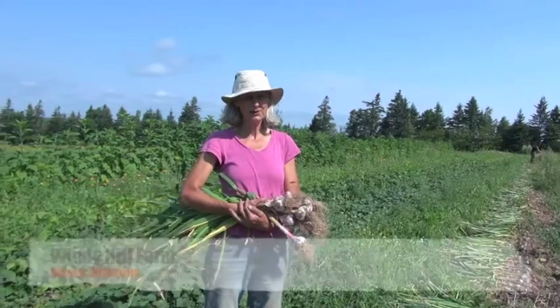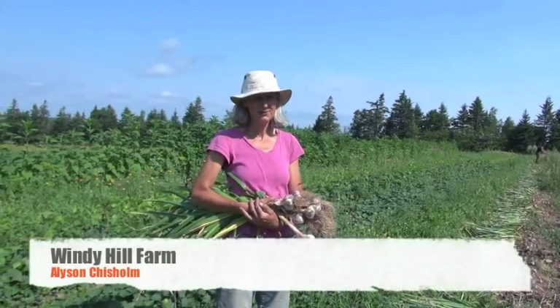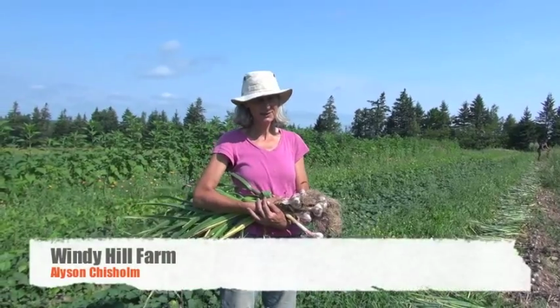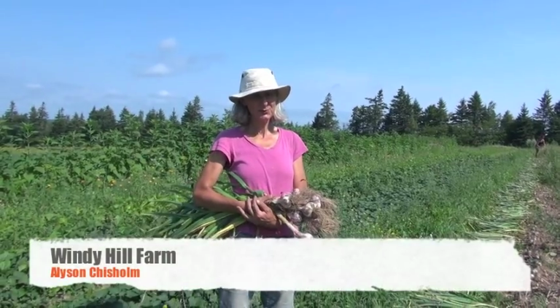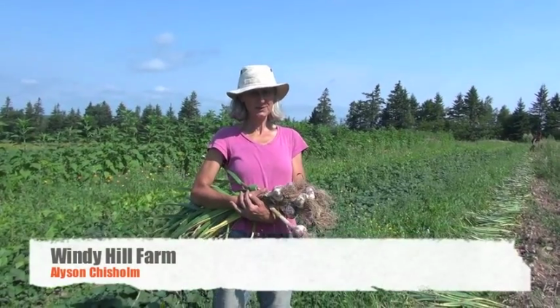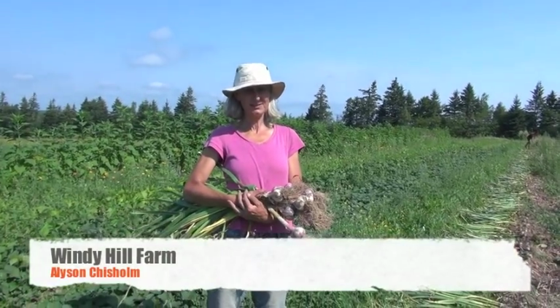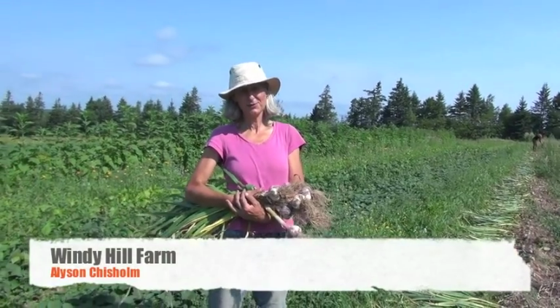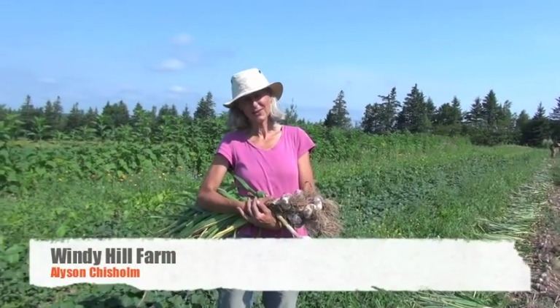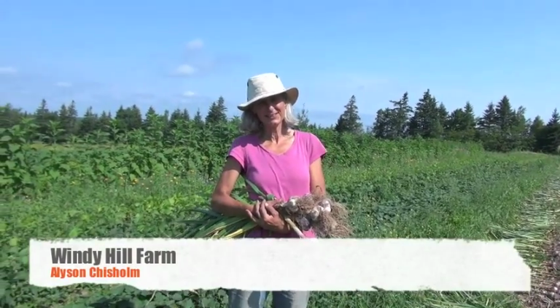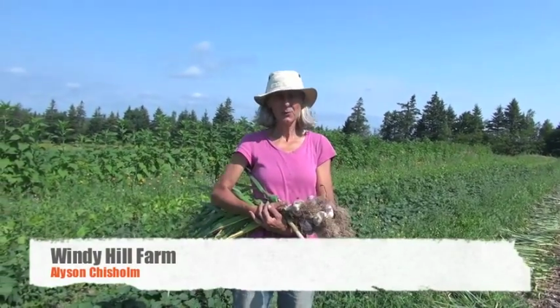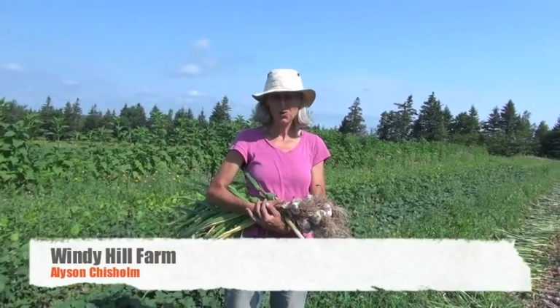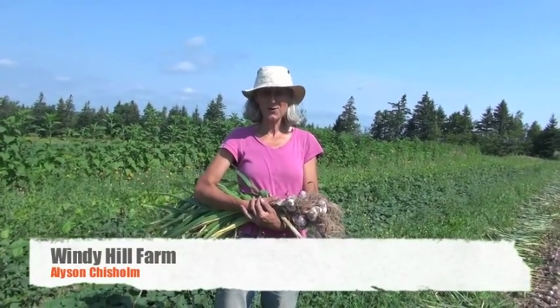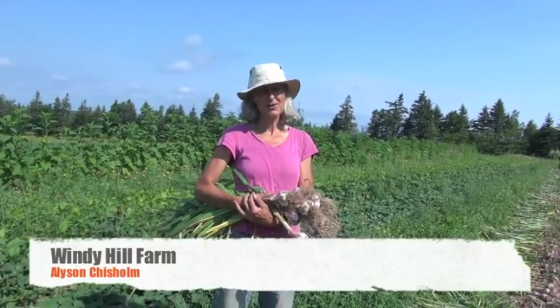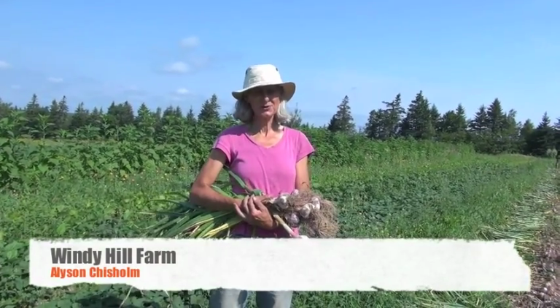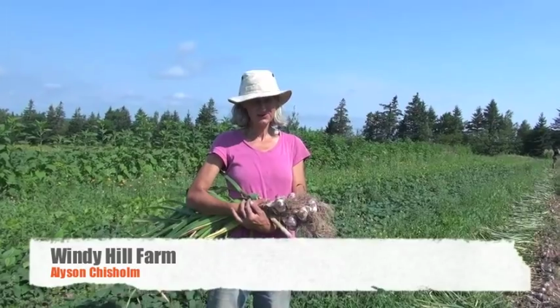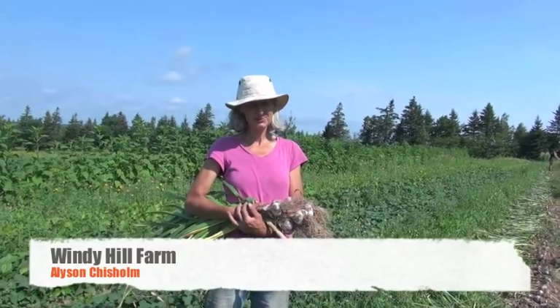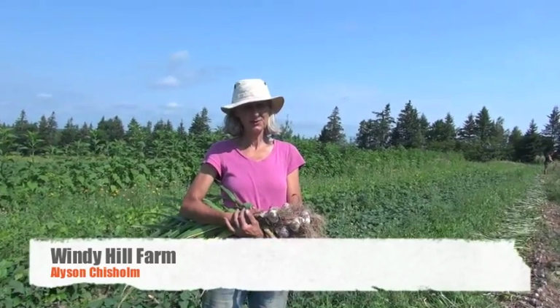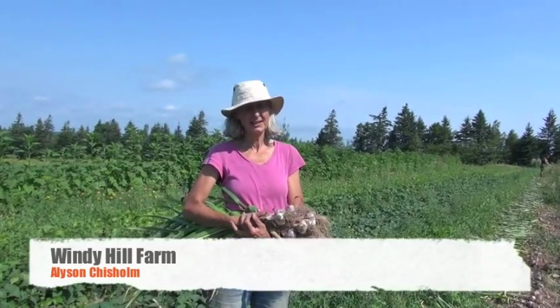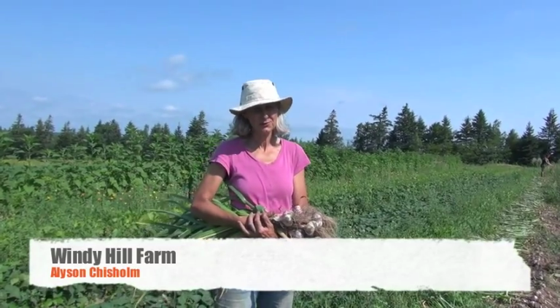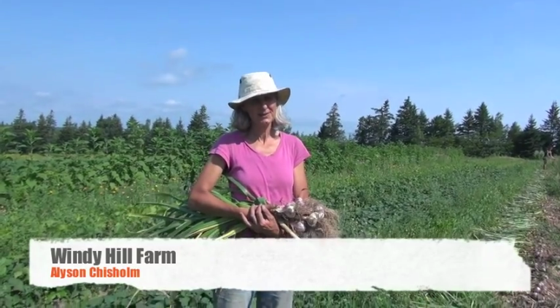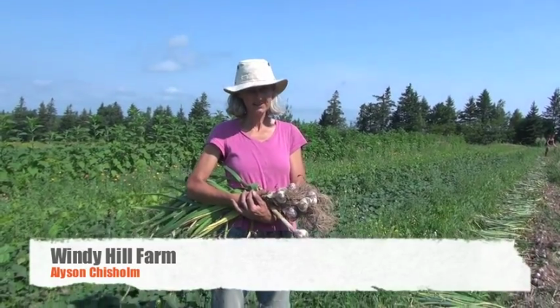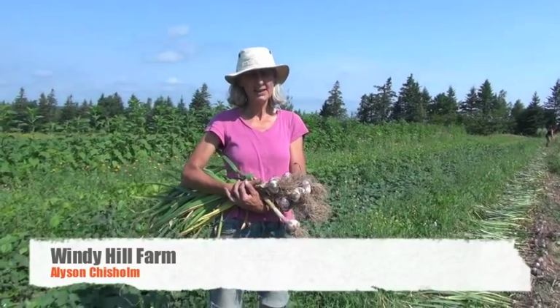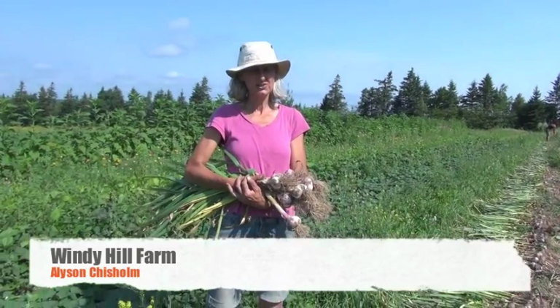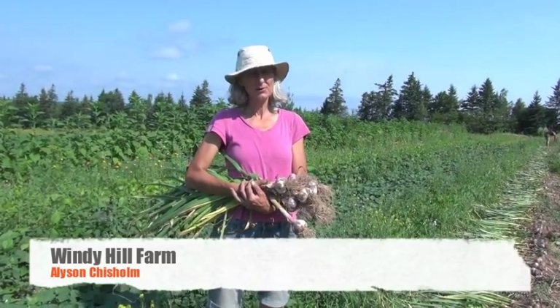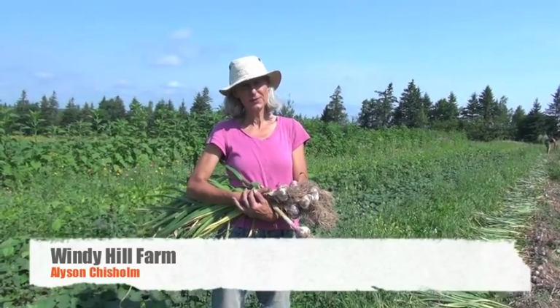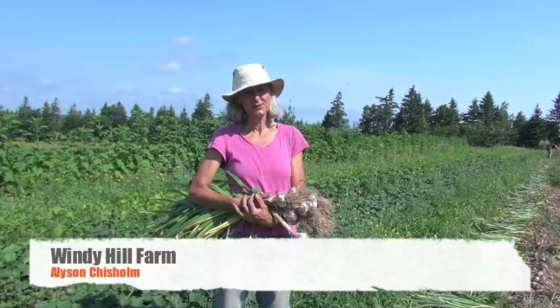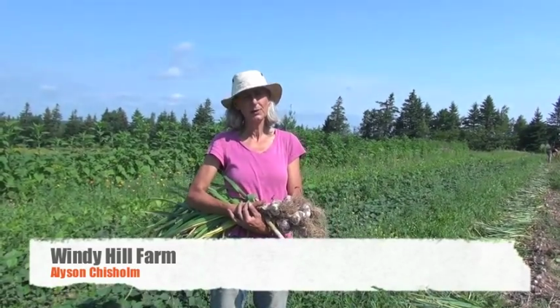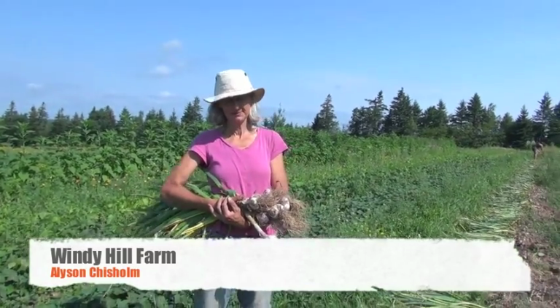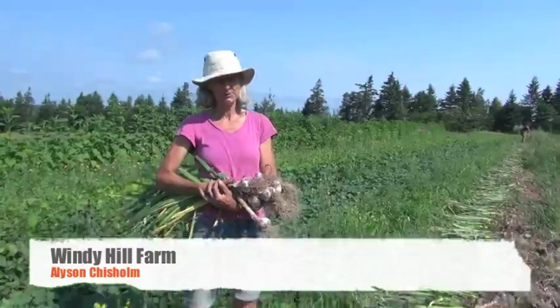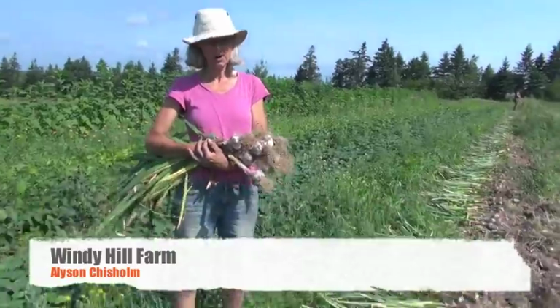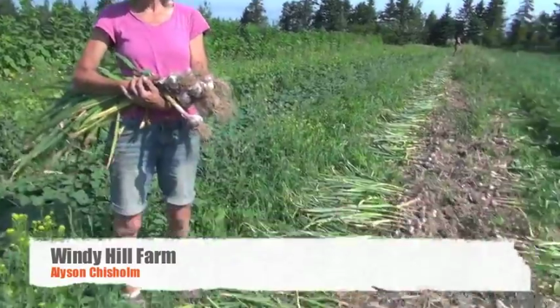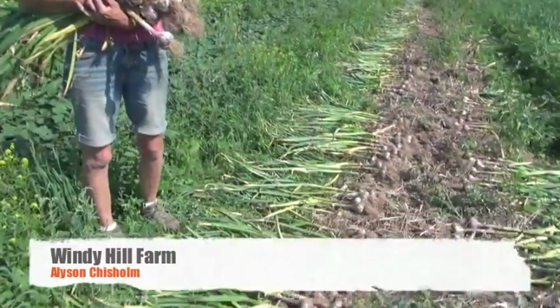We're in field number four, which is our favorite garlic field. We grow about 500 bed feet, so about 1,500 row feet of garlic, which is about 4,000 bulbs that we're going to be harvesting this year.